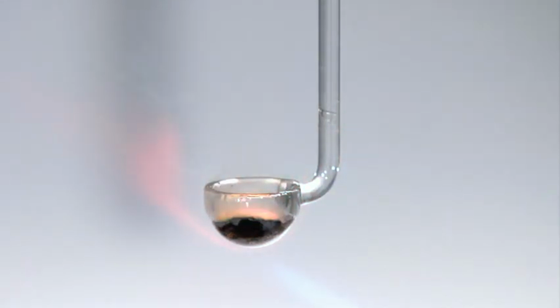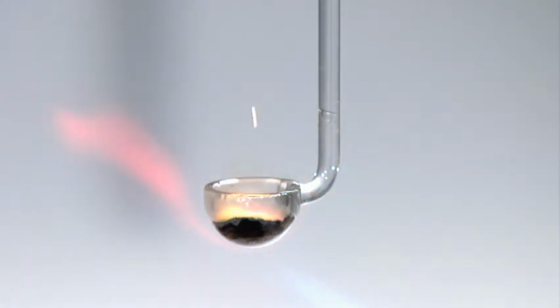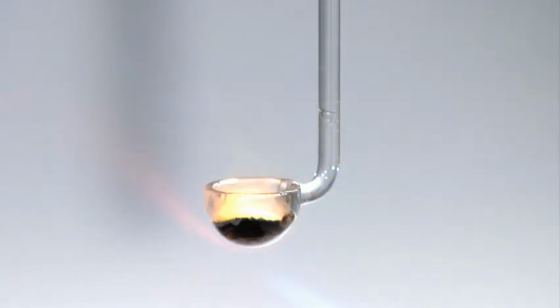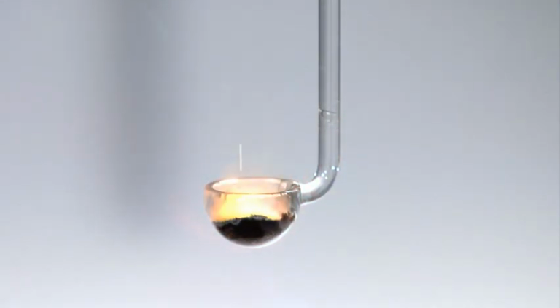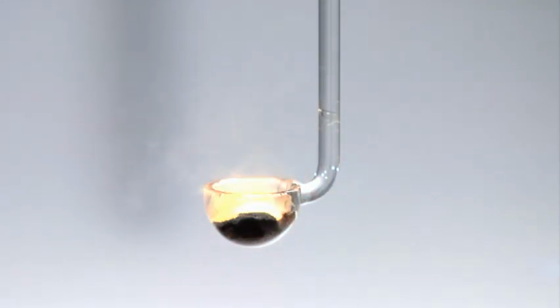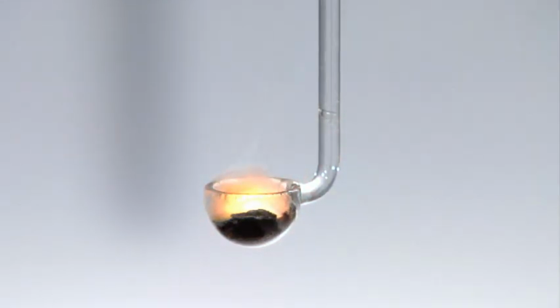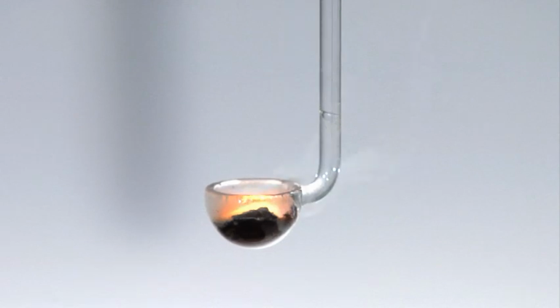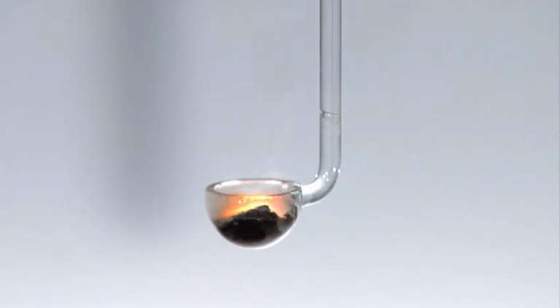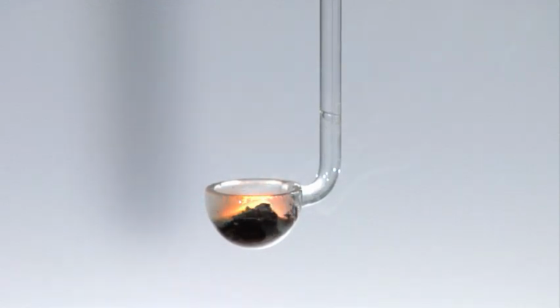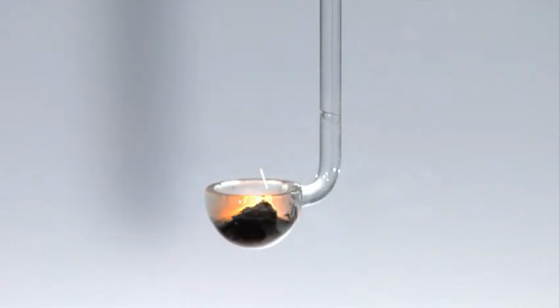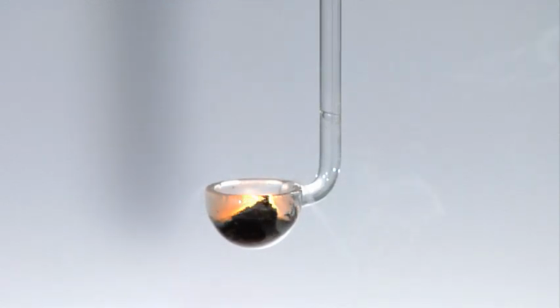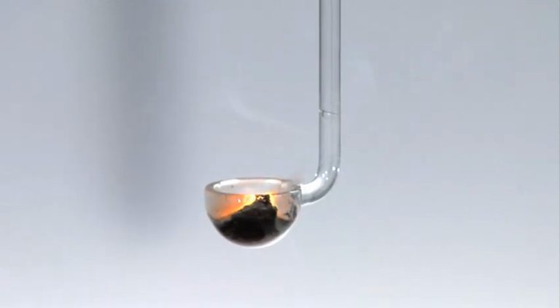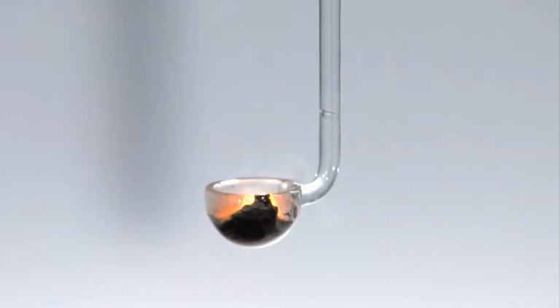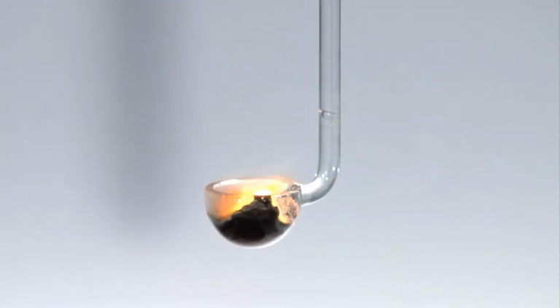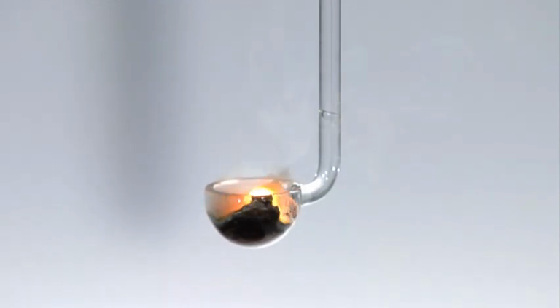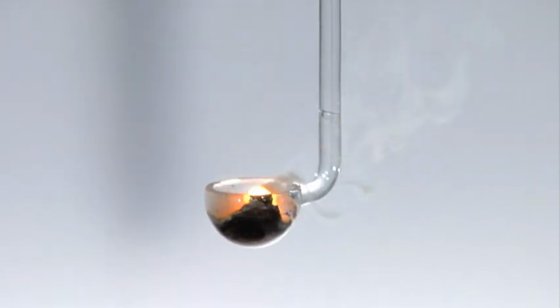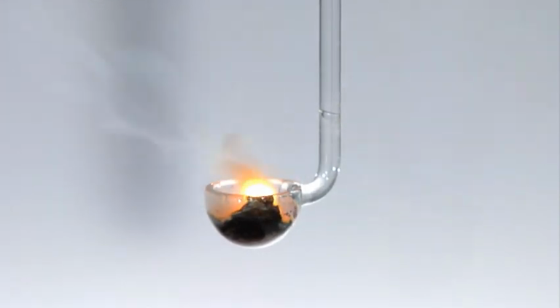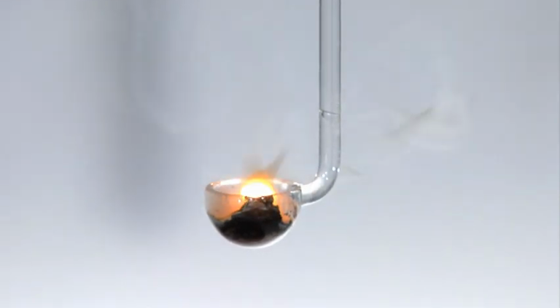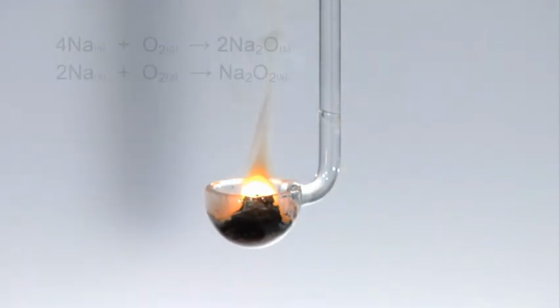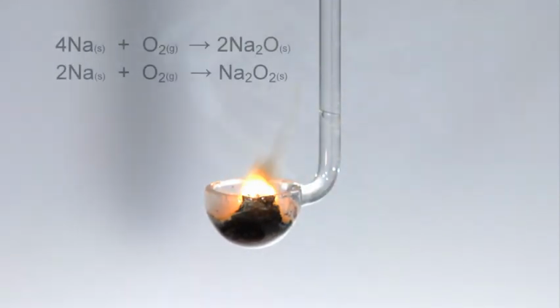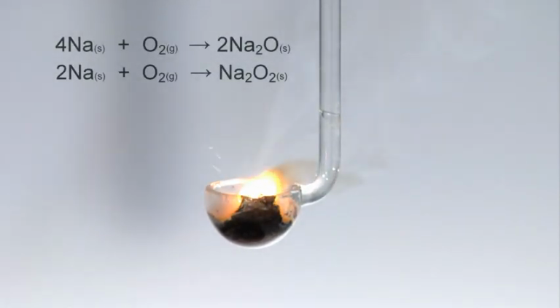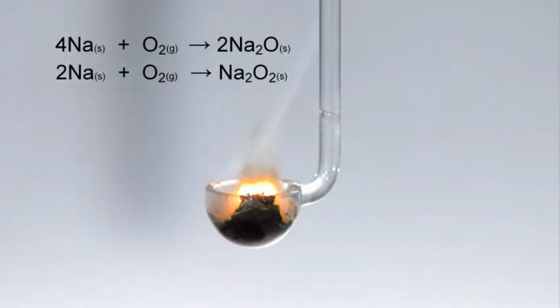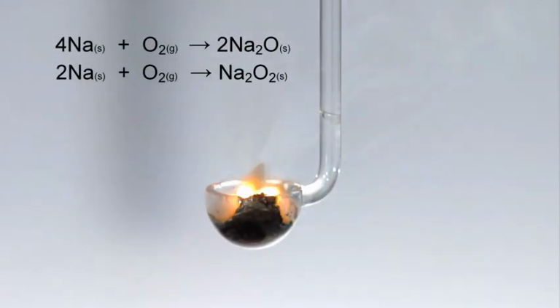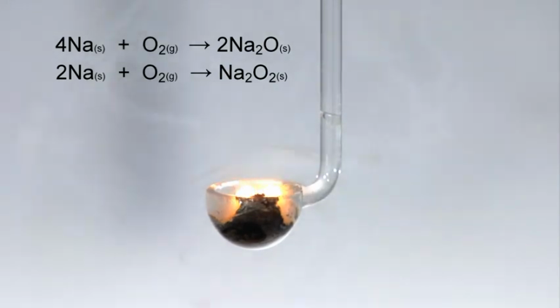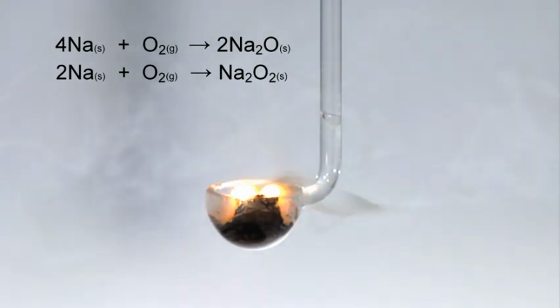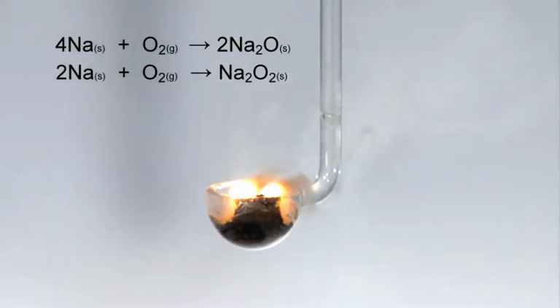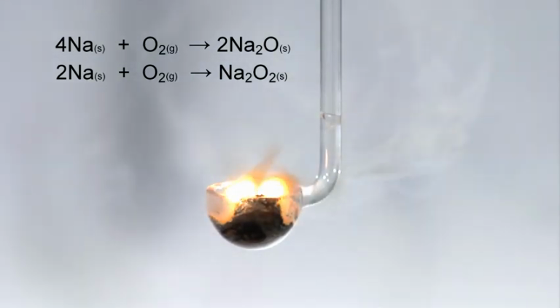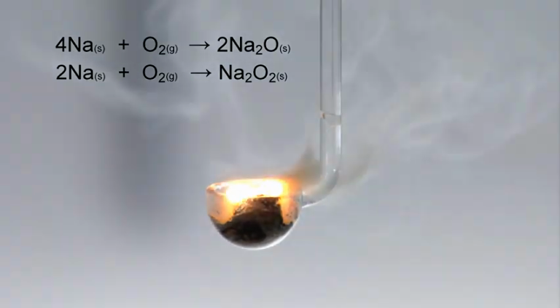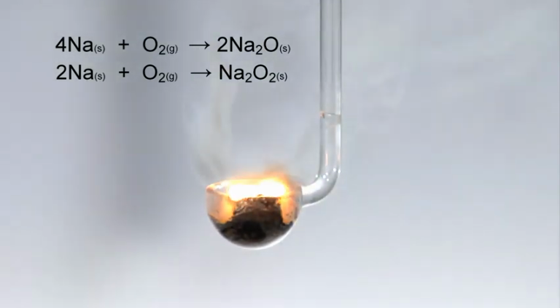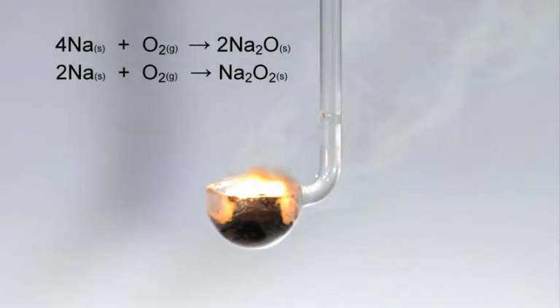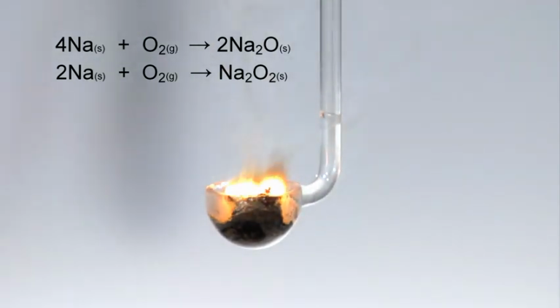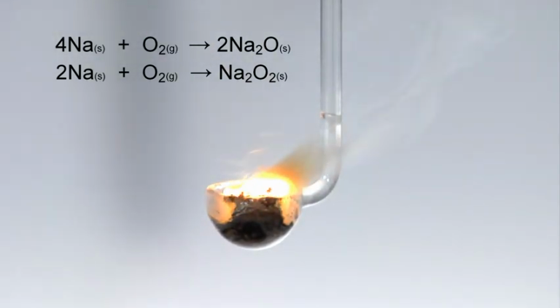The metal ignites and burns vigorously with a yellow flame. The products that are formed are sodium oxide and some sodium peroxide.